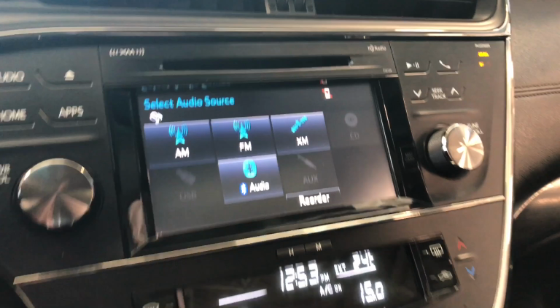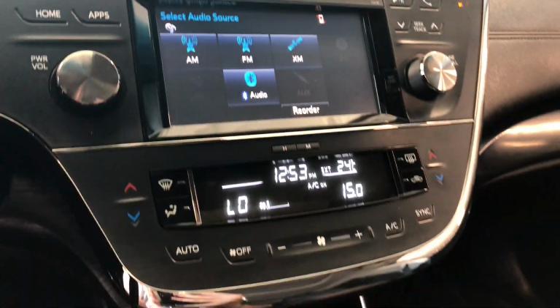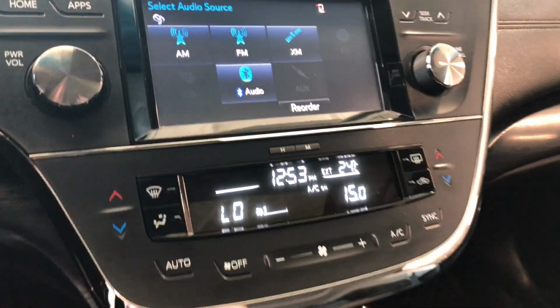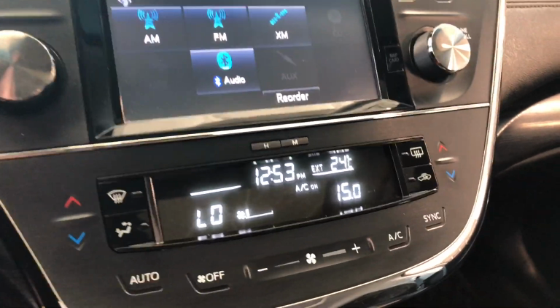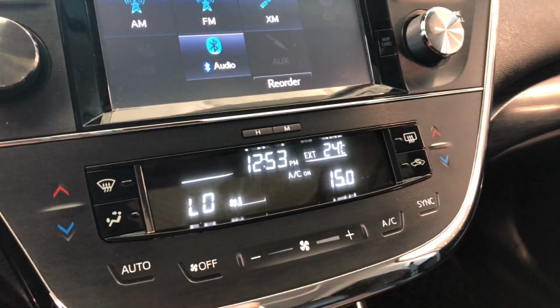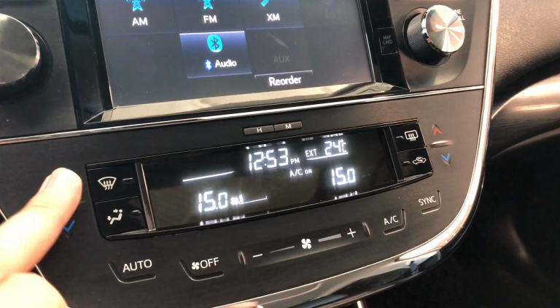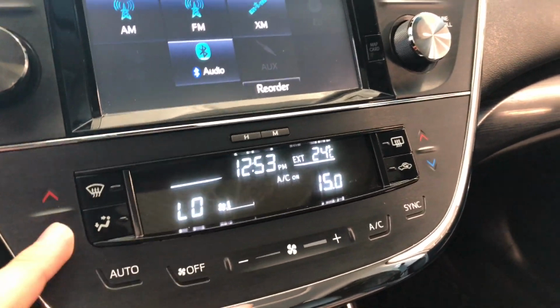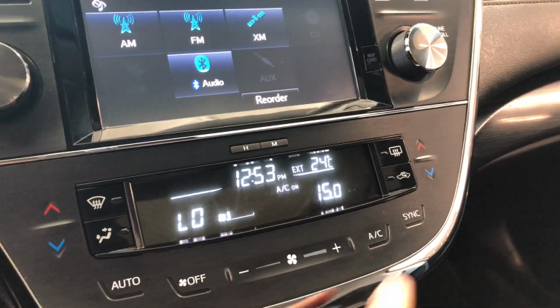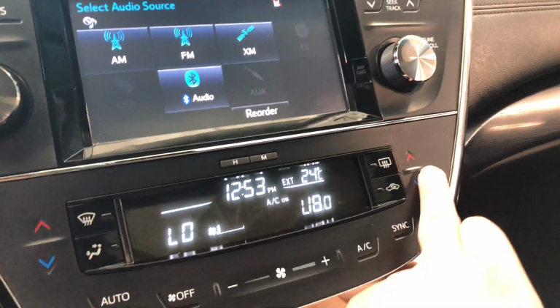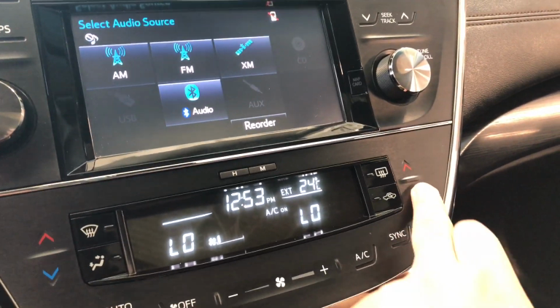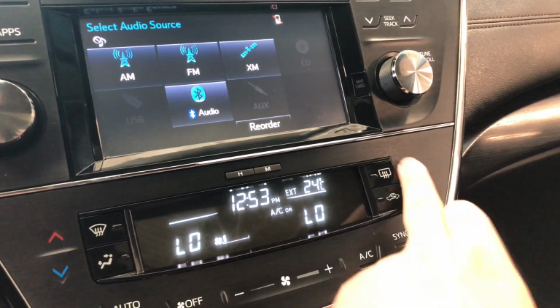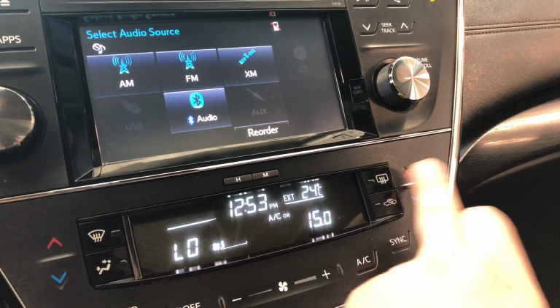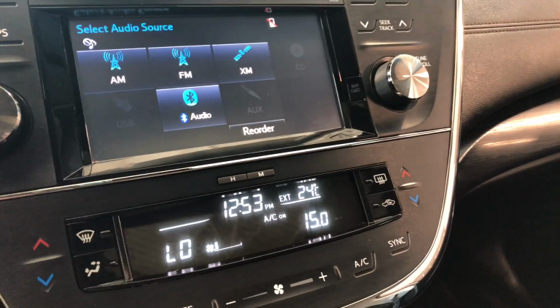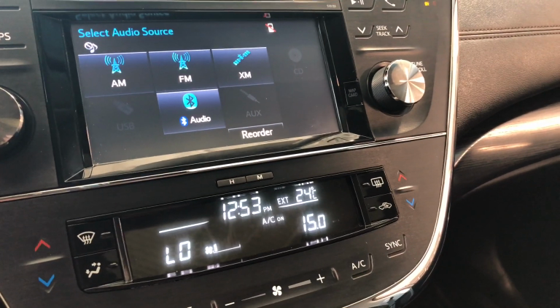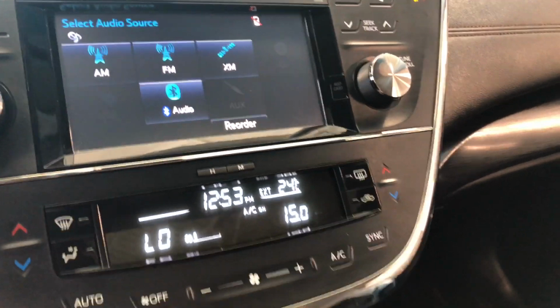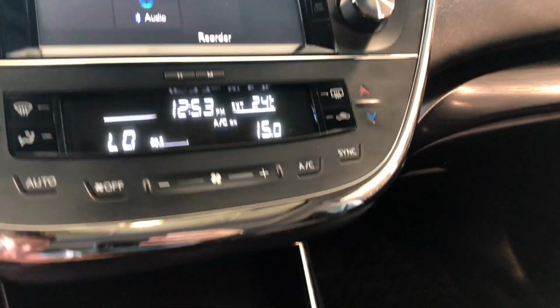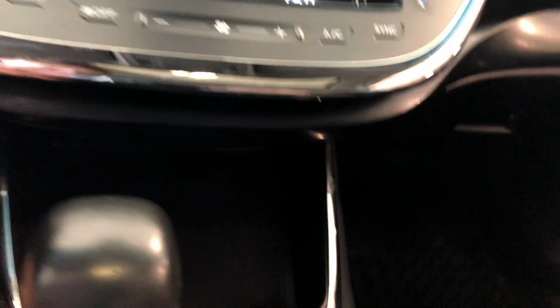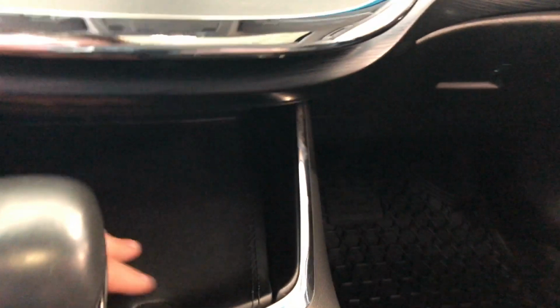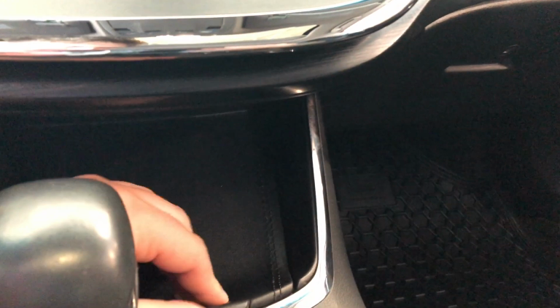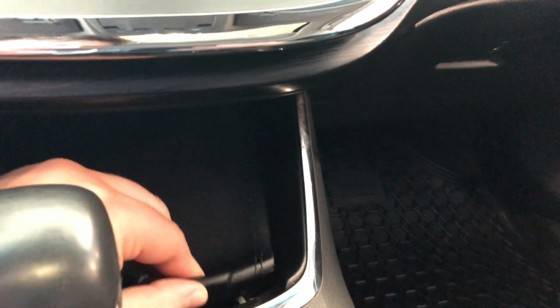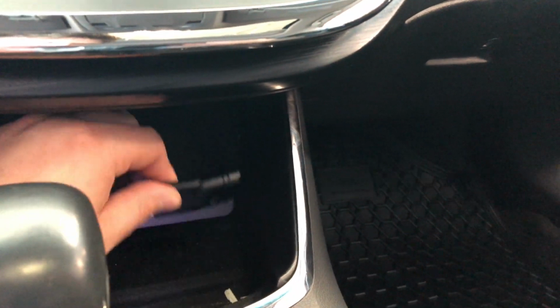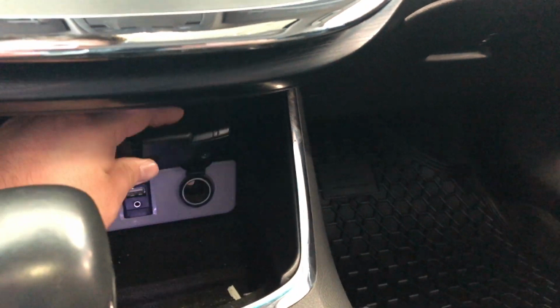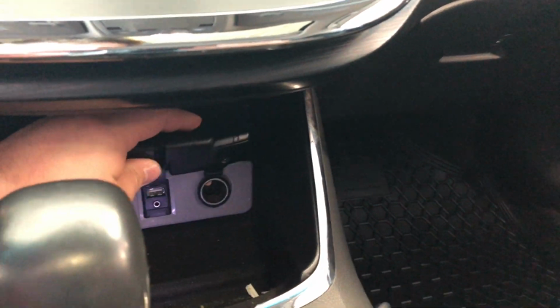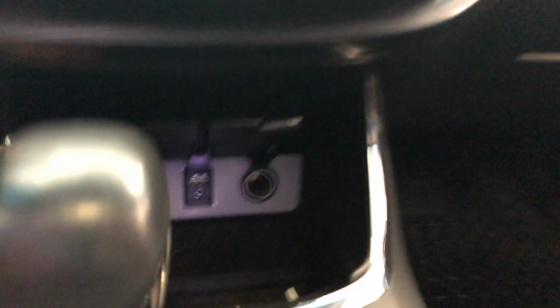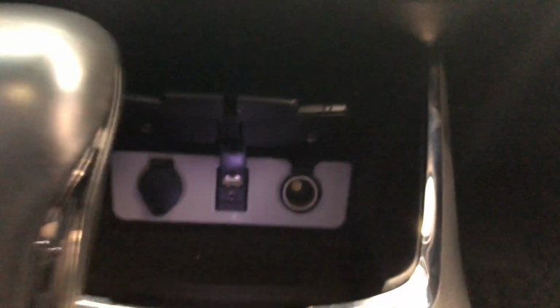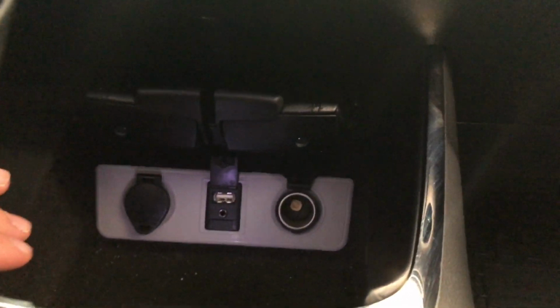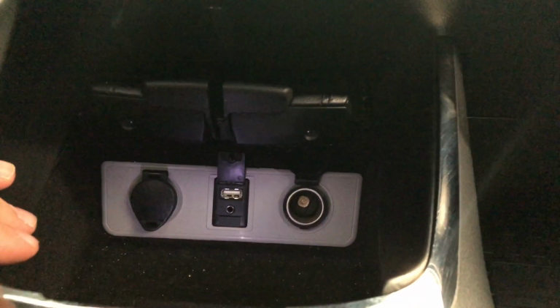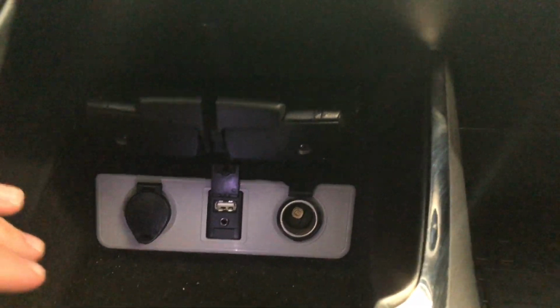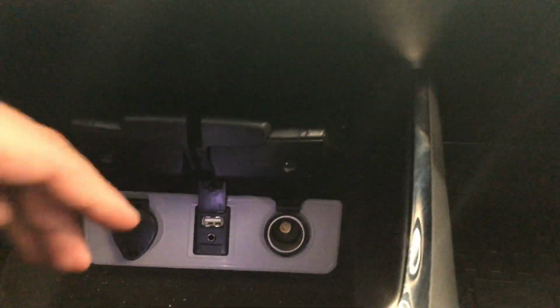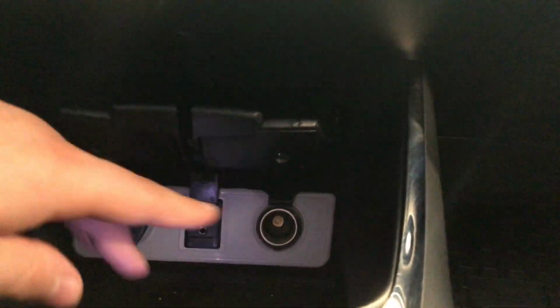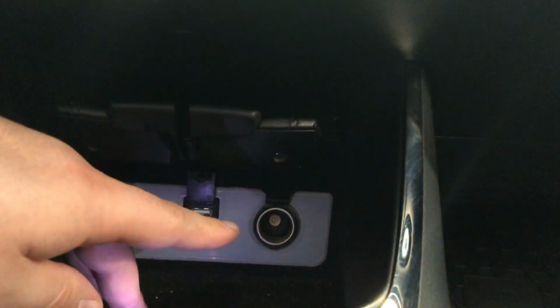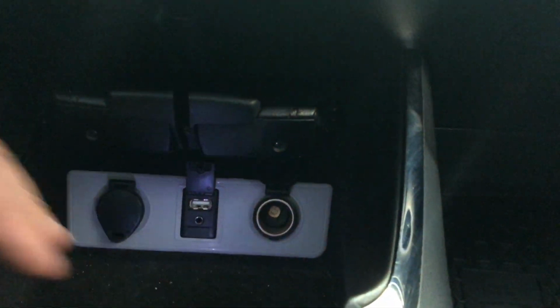Down below is your climate control system. It is dual zone, so the temperatures can be adjusted on both sides. Moving underneath, we have some storage space, and you can slide this part open giving you access to your USB, auxiliary, and two 12-volt outlets.